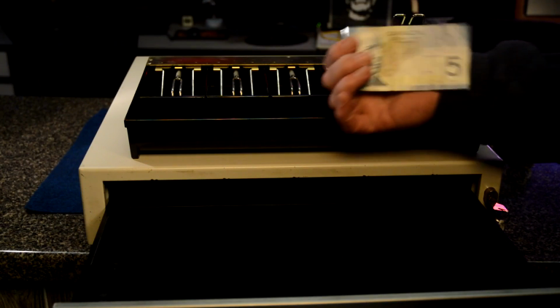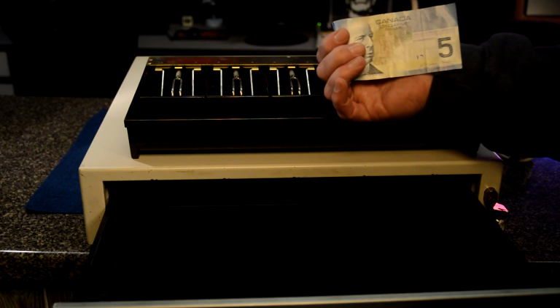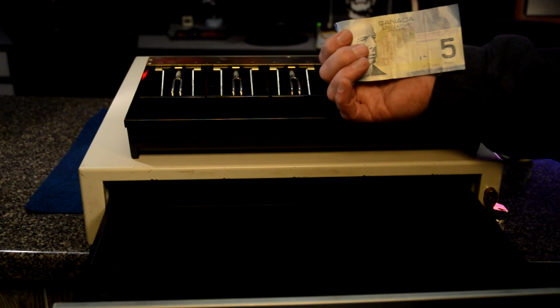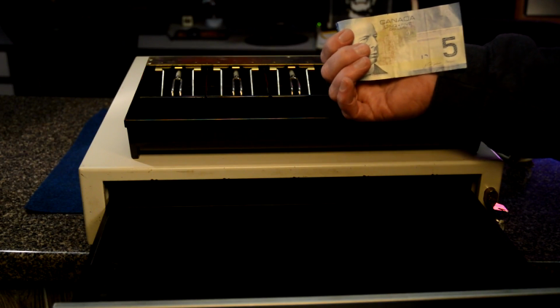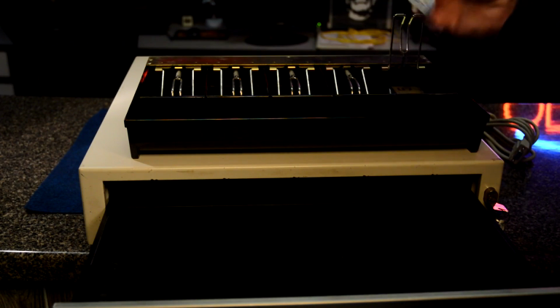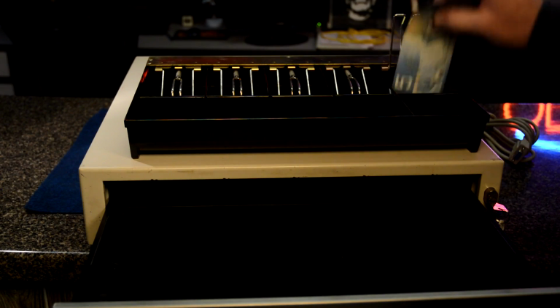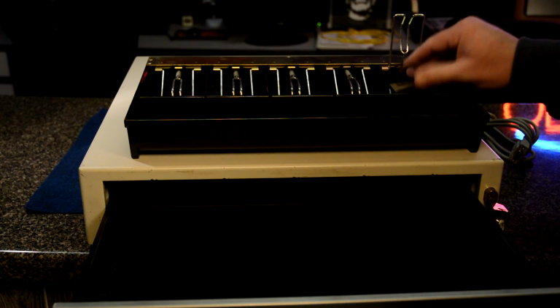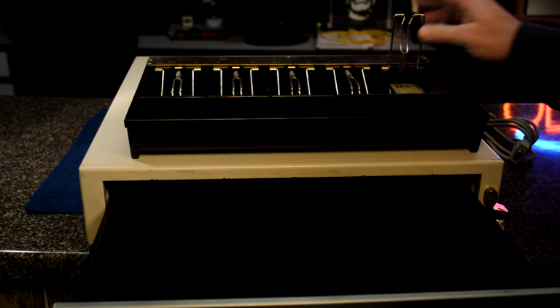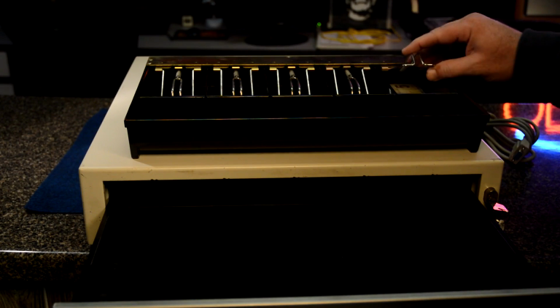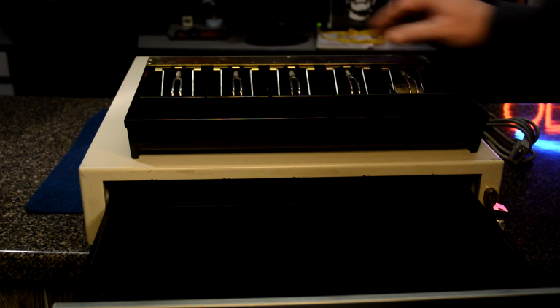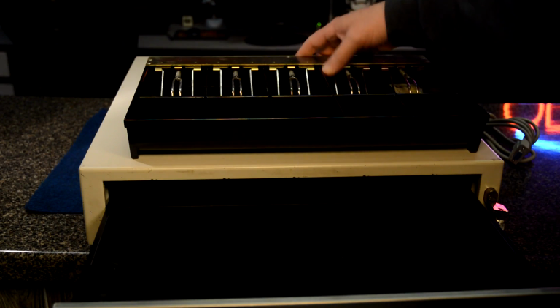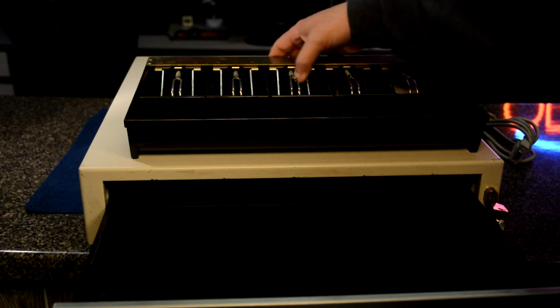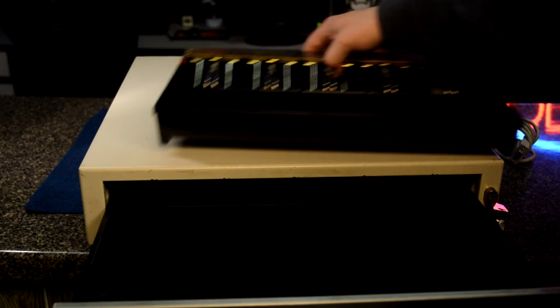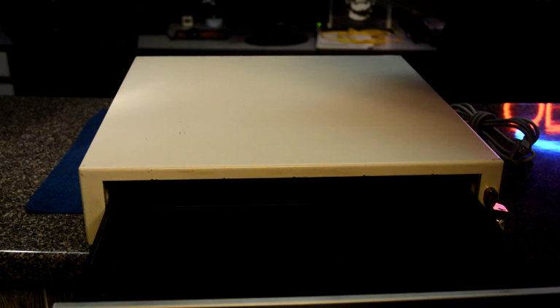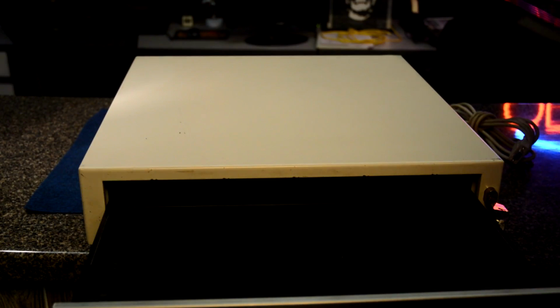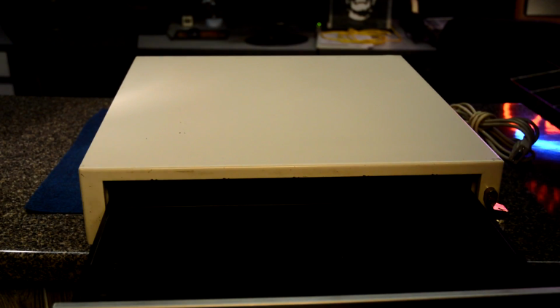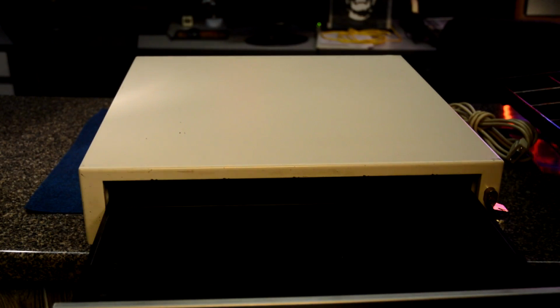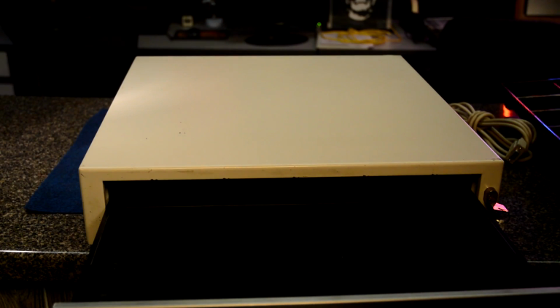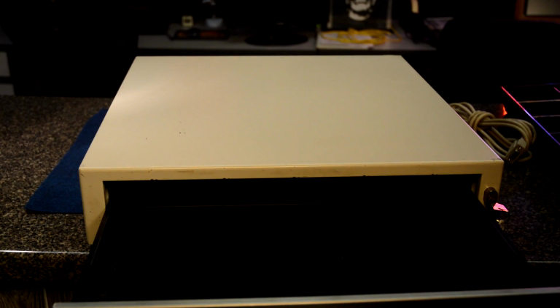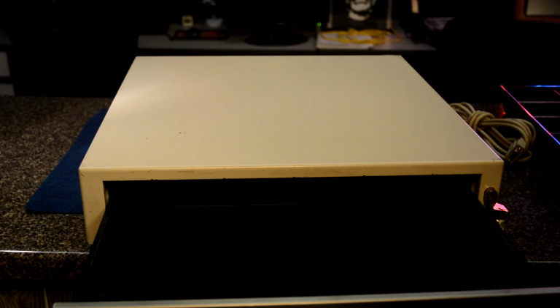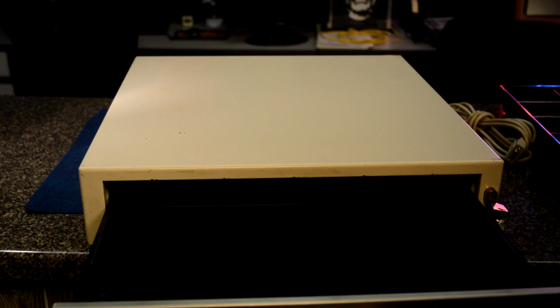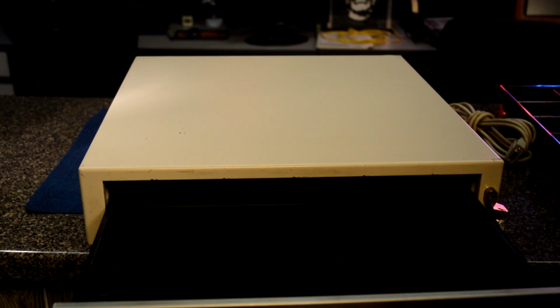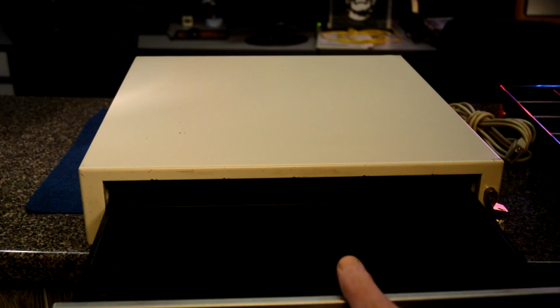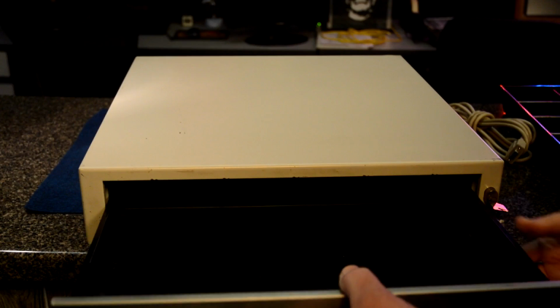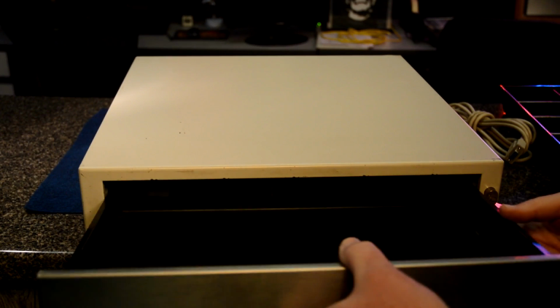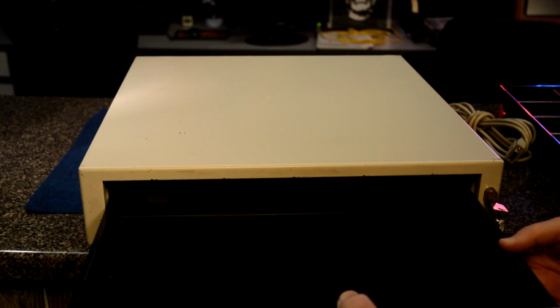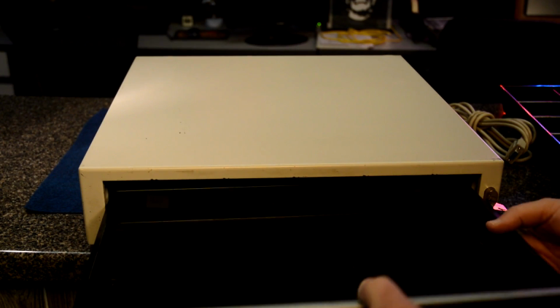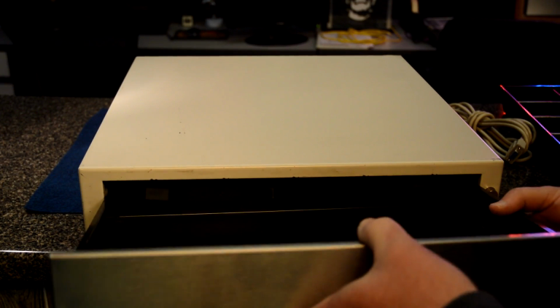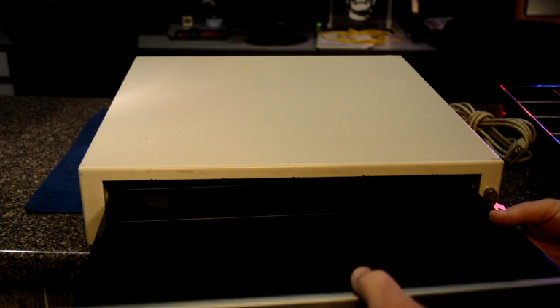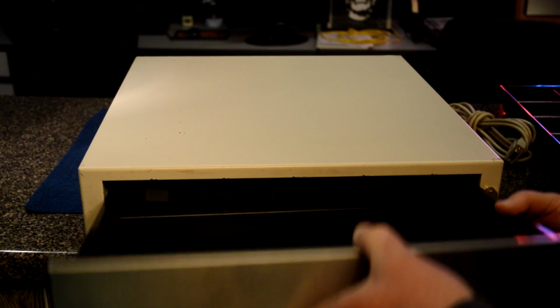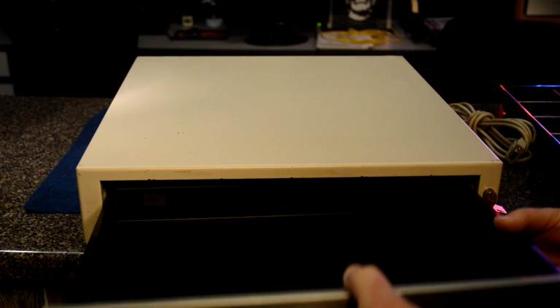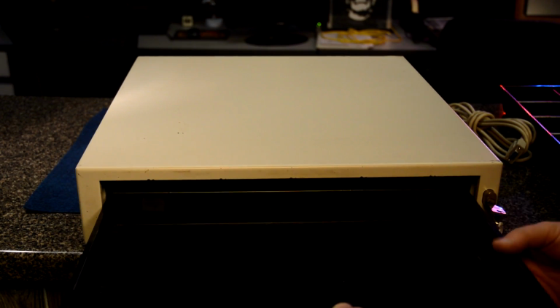Look at there — Canadian money! Let's see if we can see the mechanics if we remove this shelf, or drawer I guess it's called.